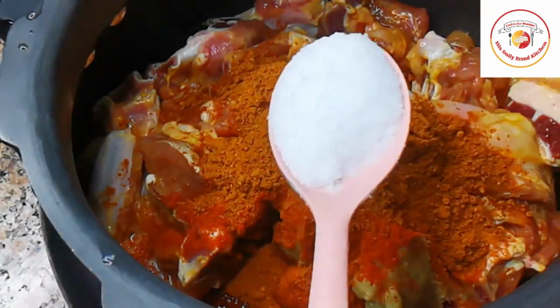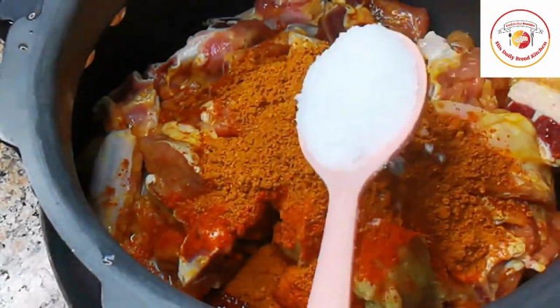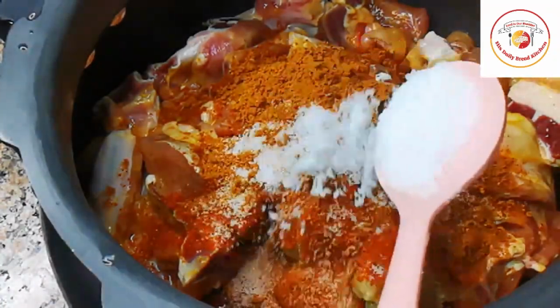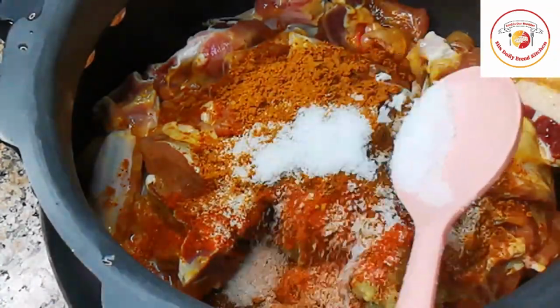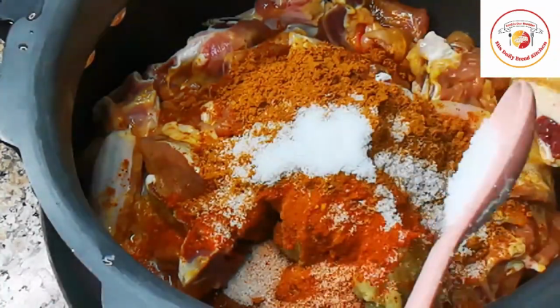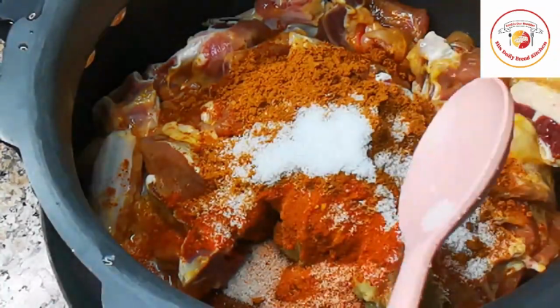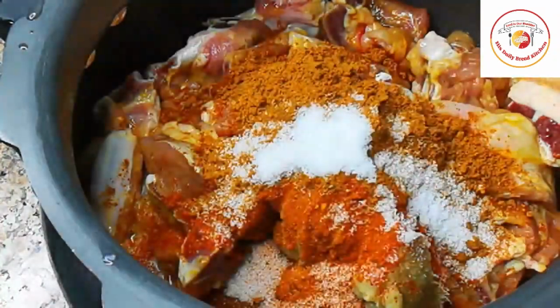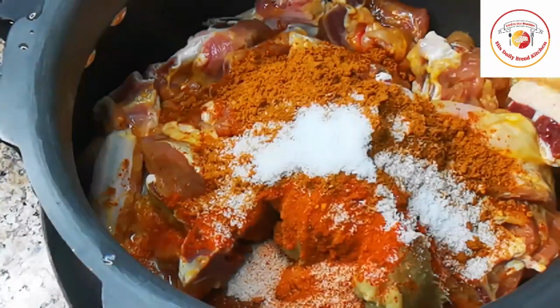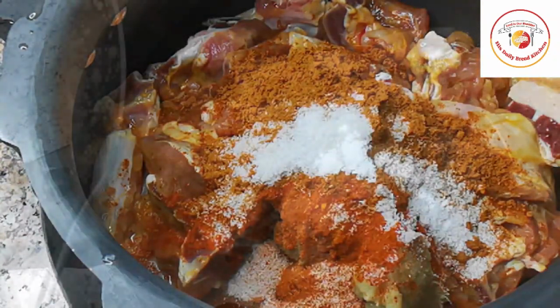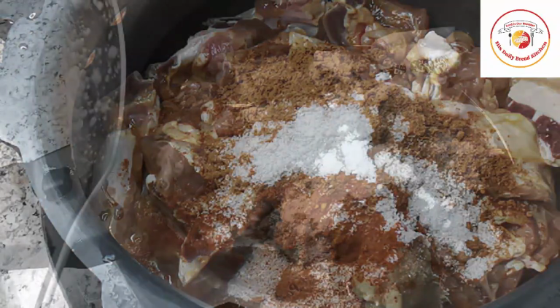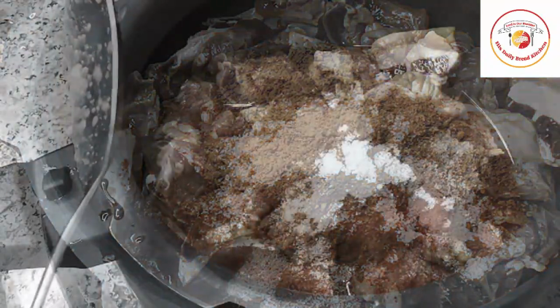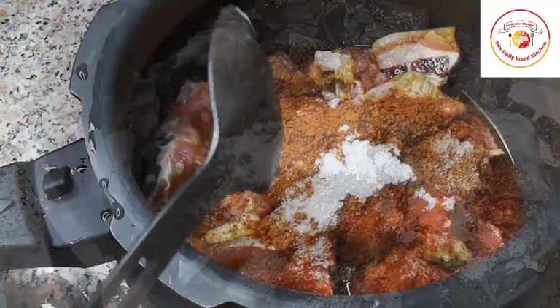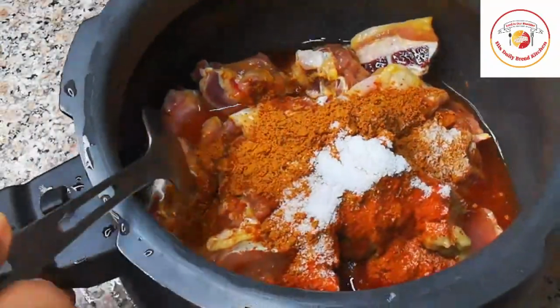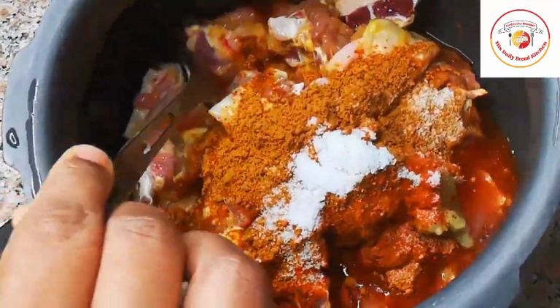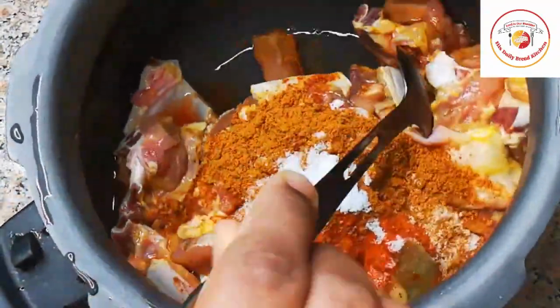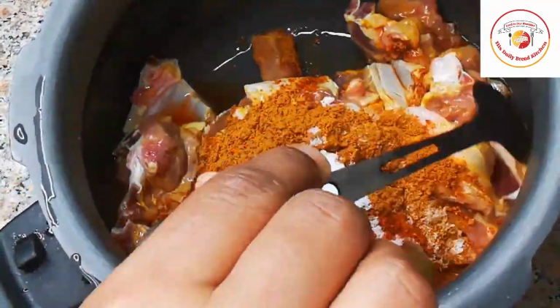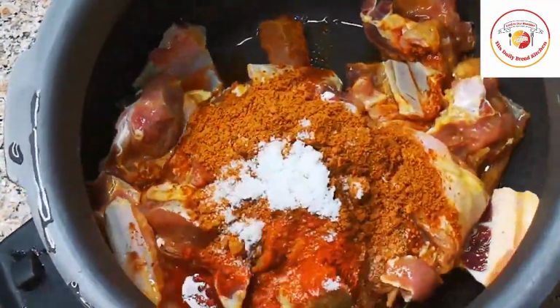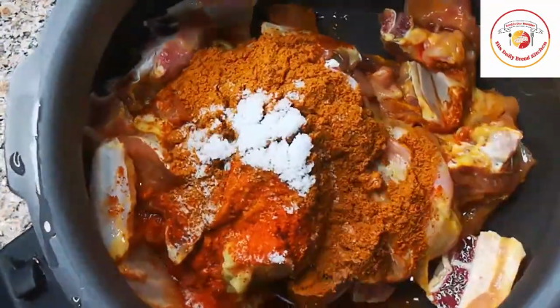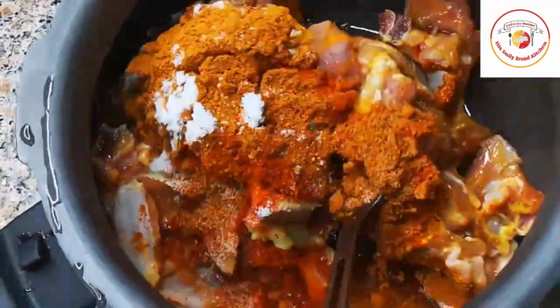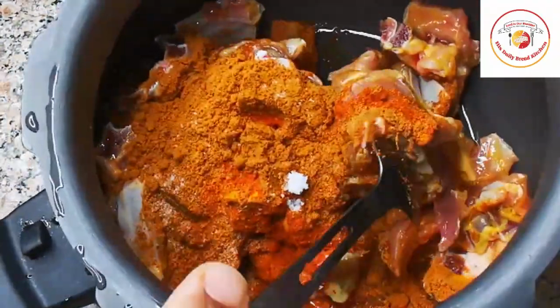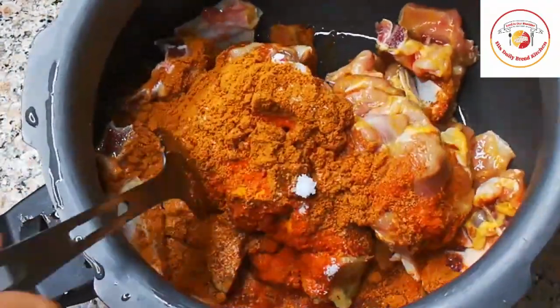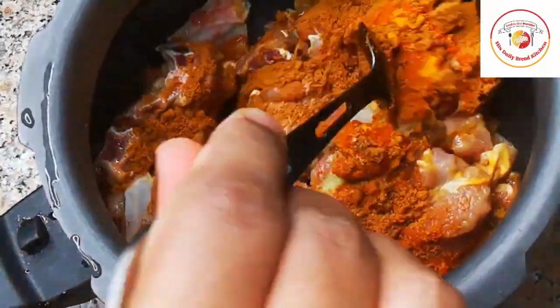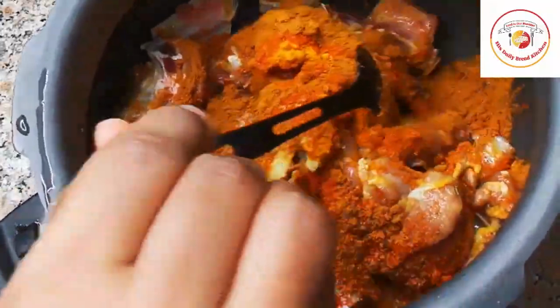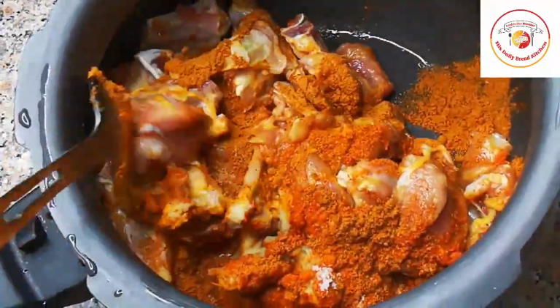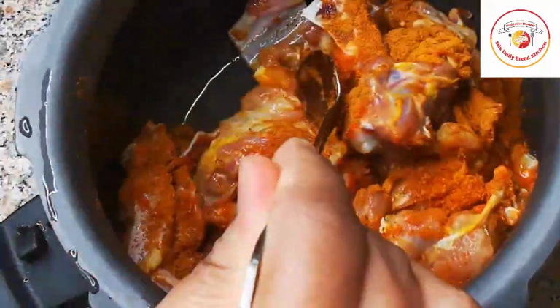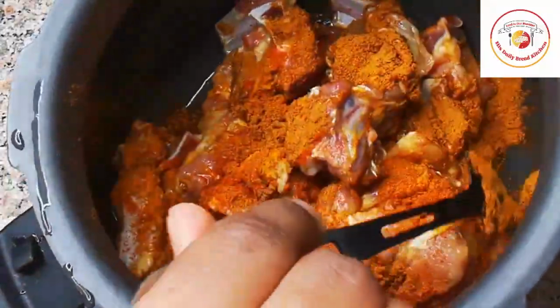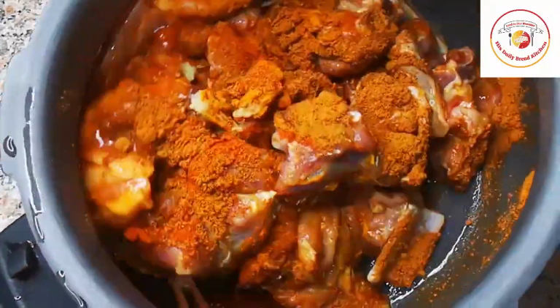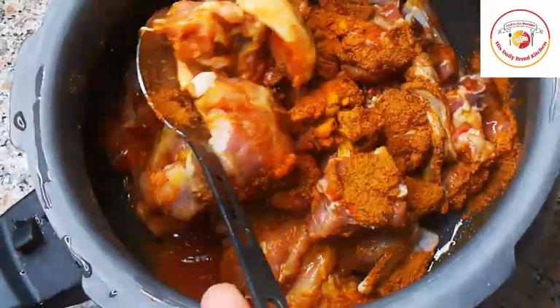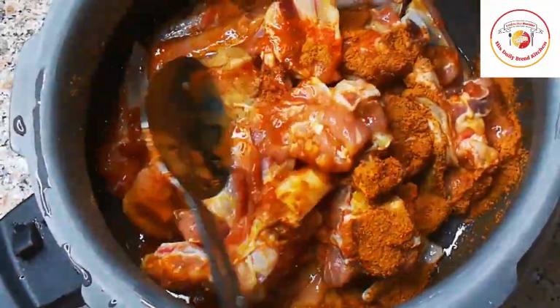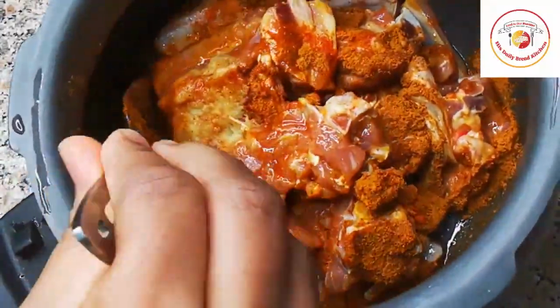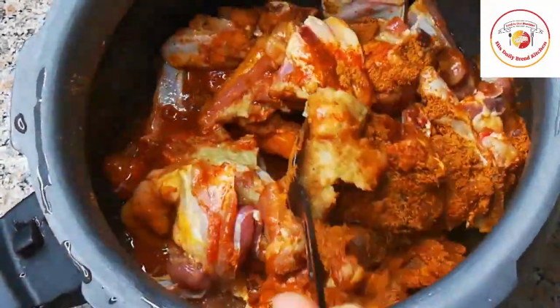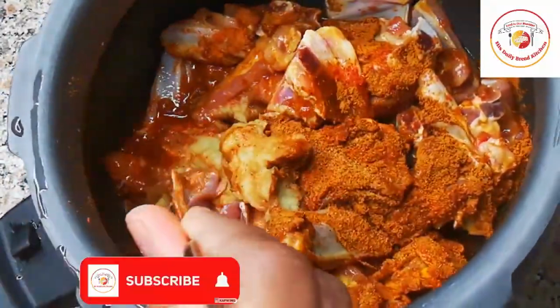Add salt as per taste. No need to add water because the mutton already has some water. Mix it well and cook on high flame for three to four whistles.